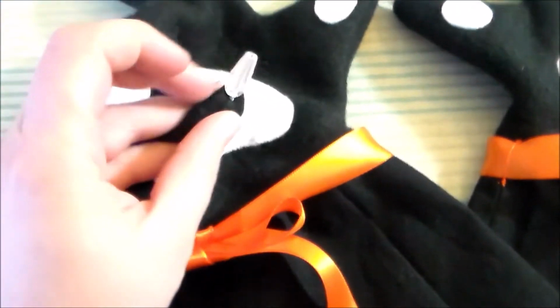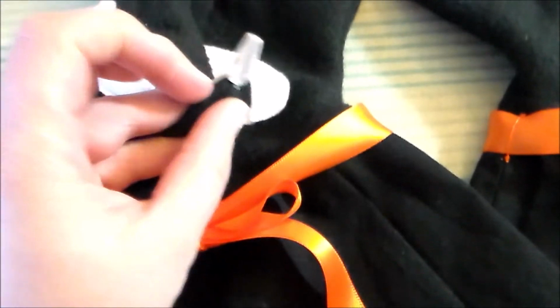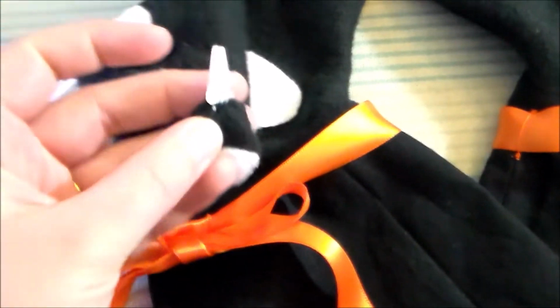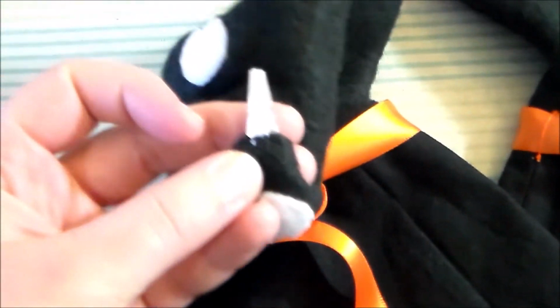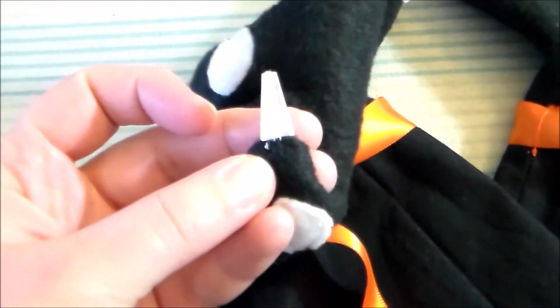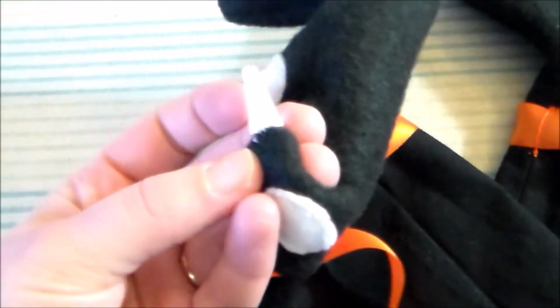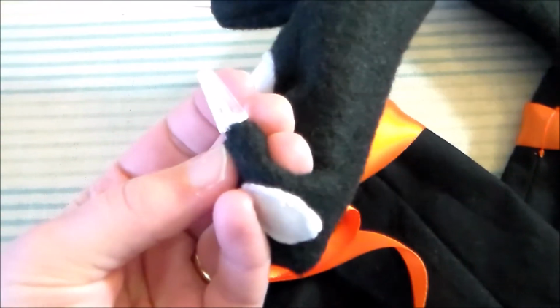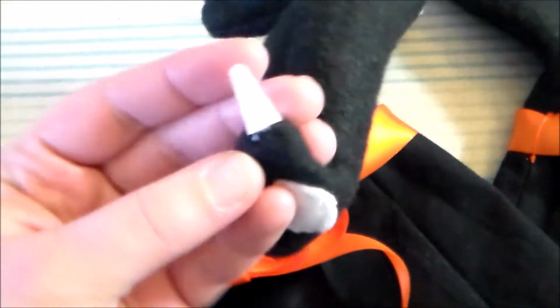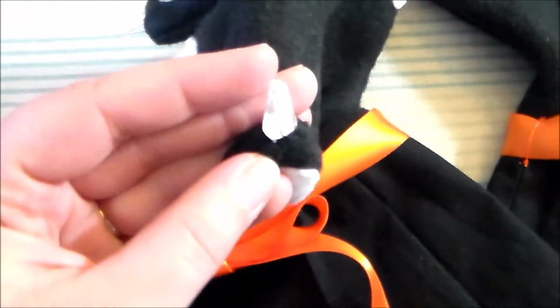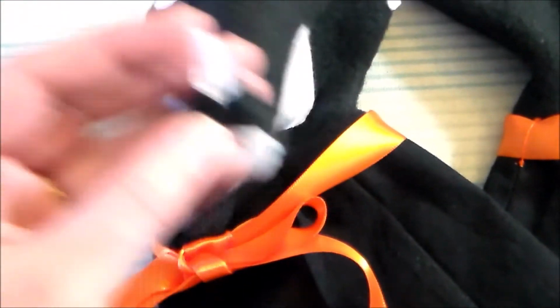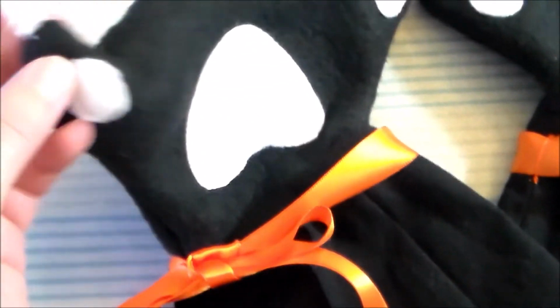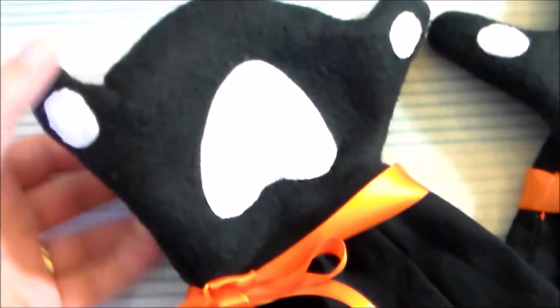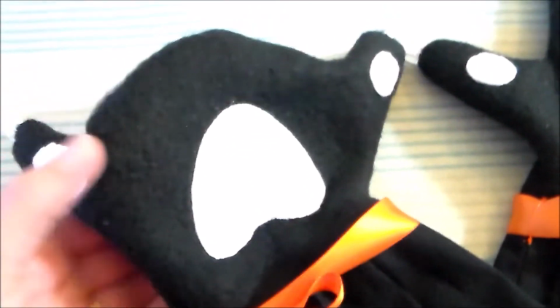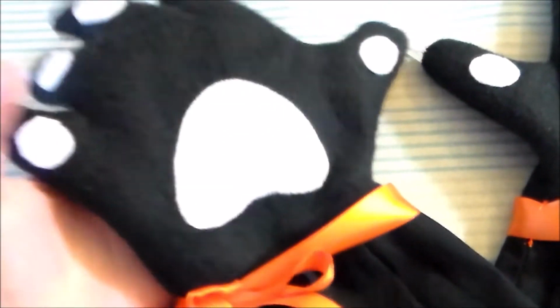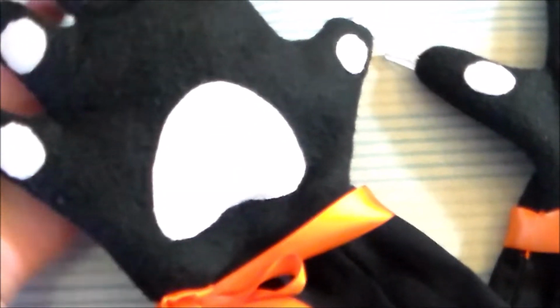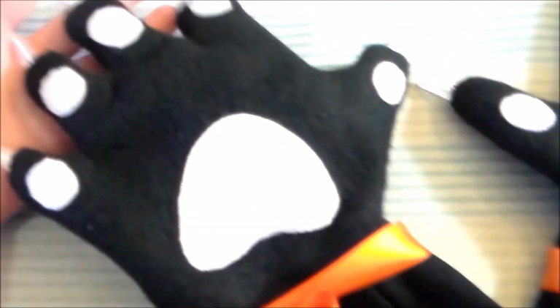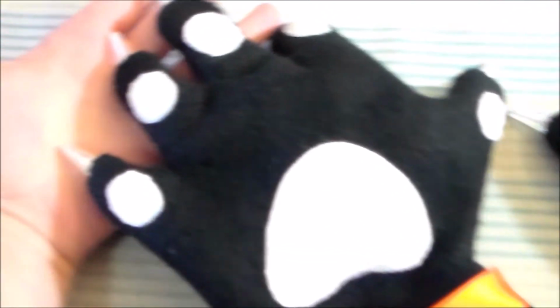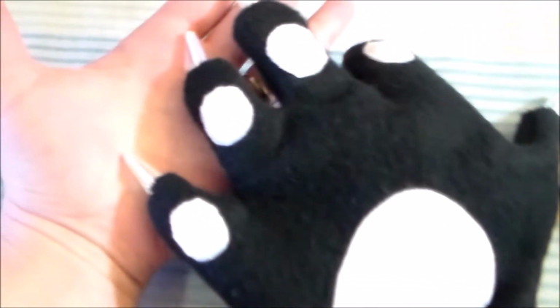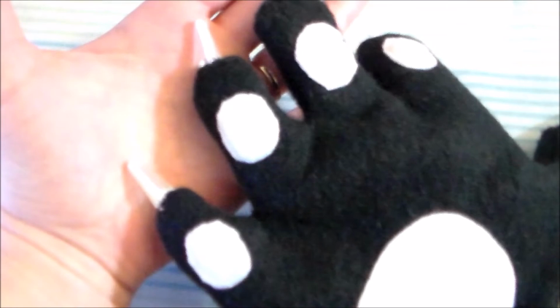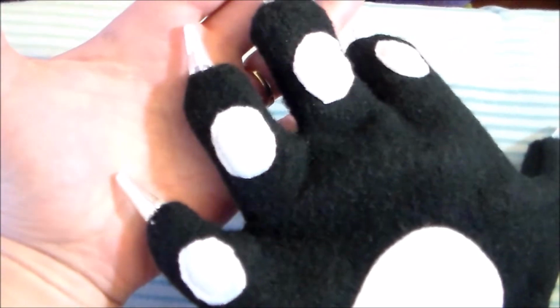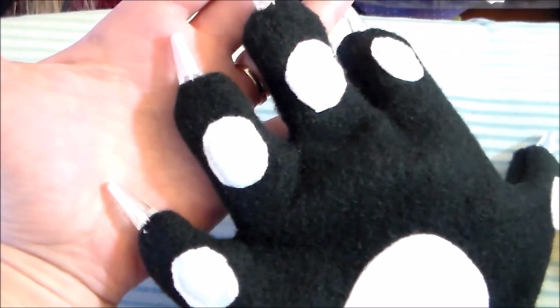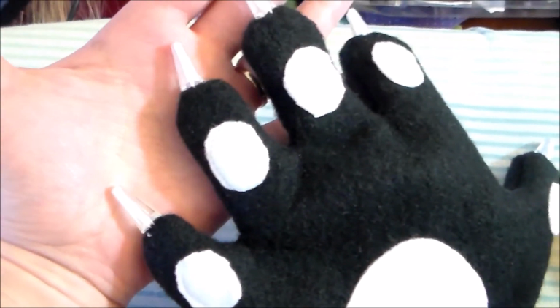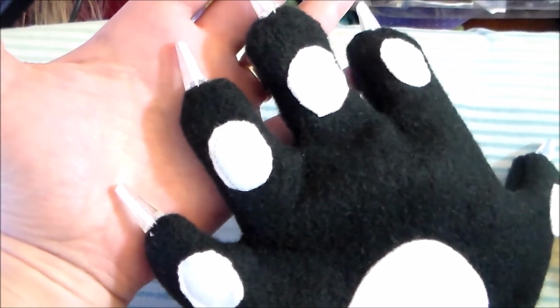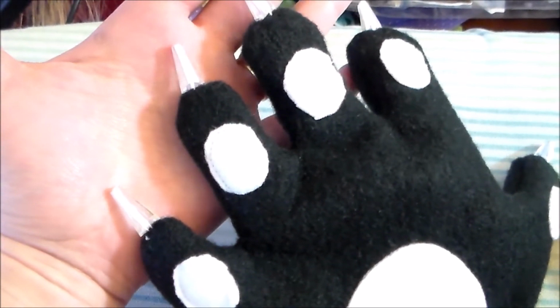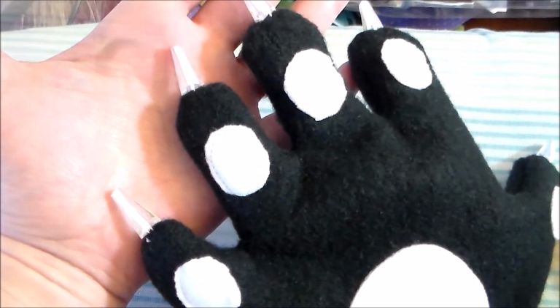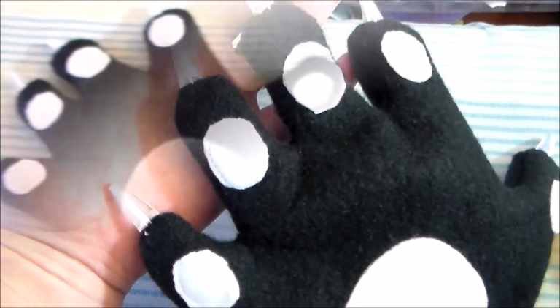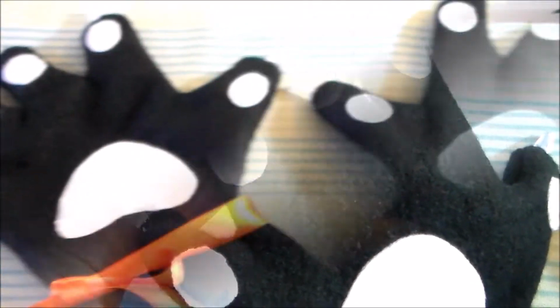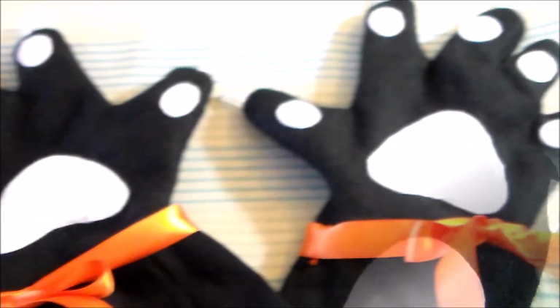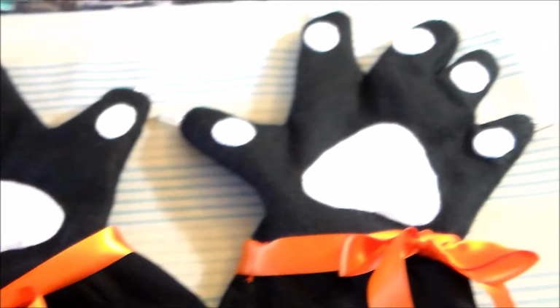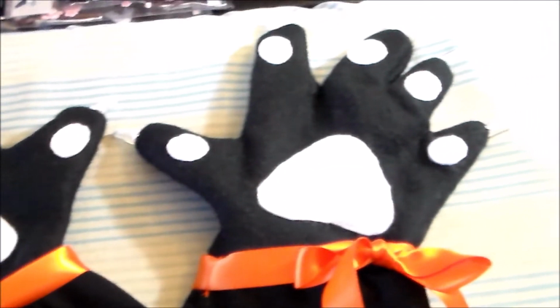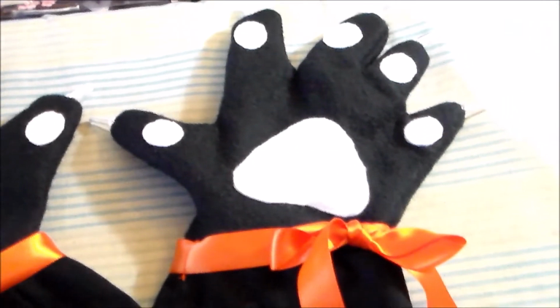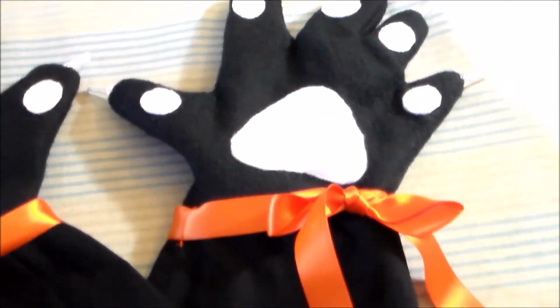And I sewed on some cone-shaped beads to the ends of the glove to make the claws. And with that, Asuna's gloves are done!